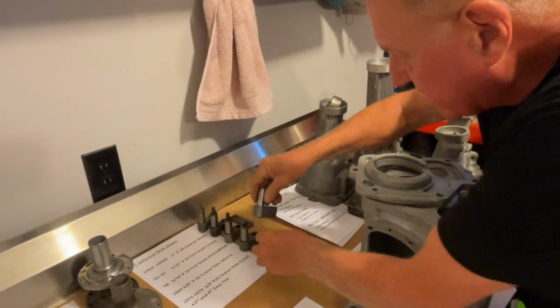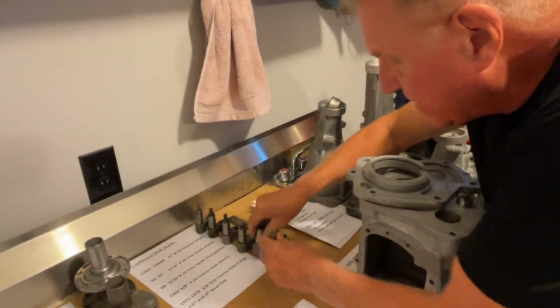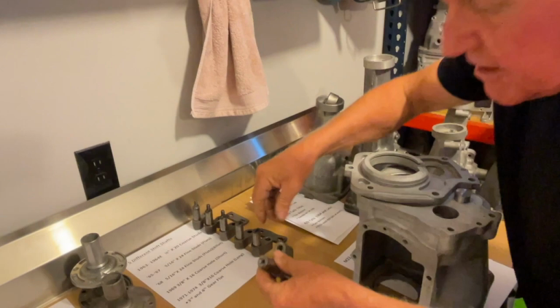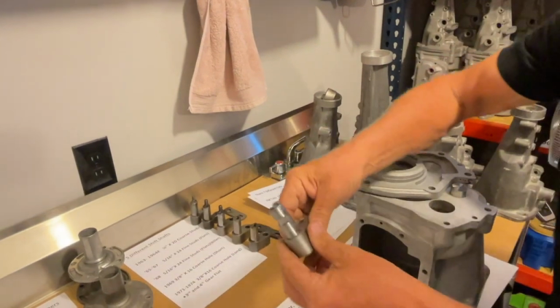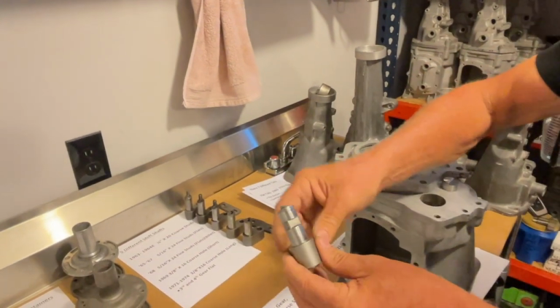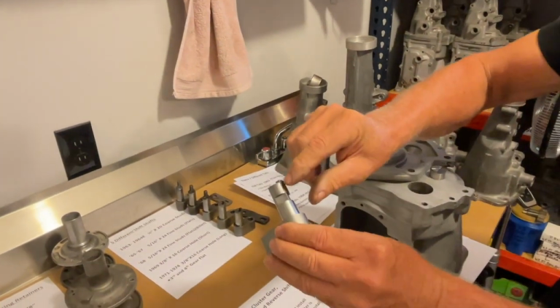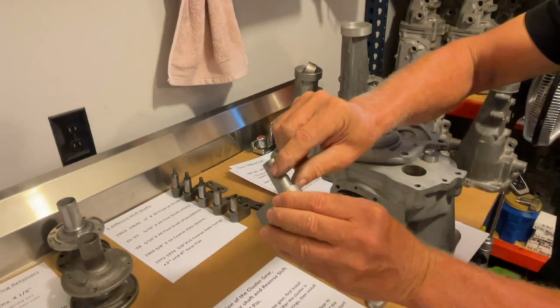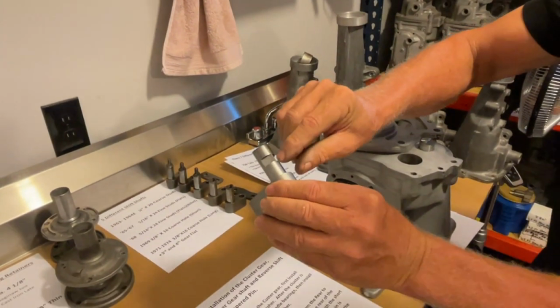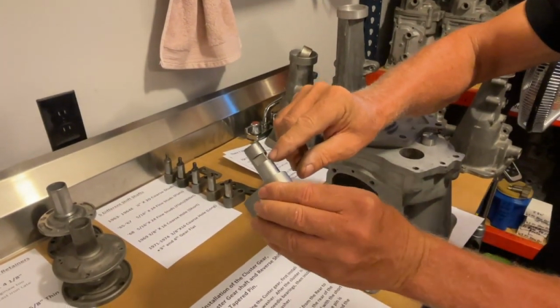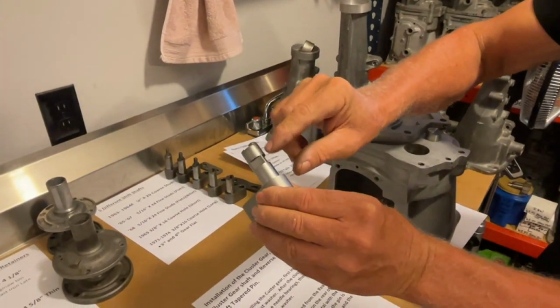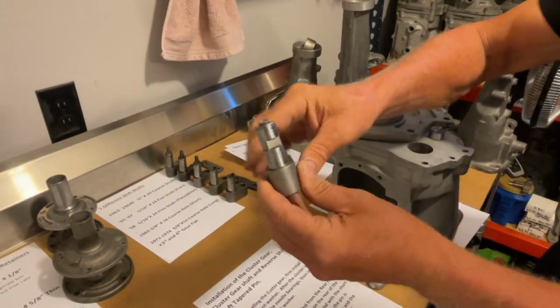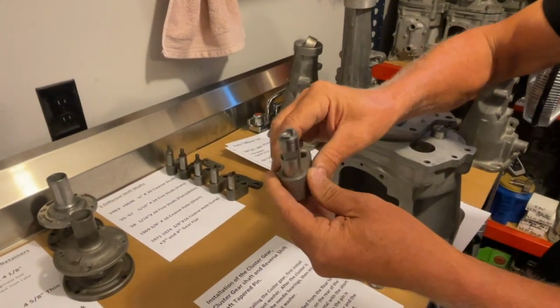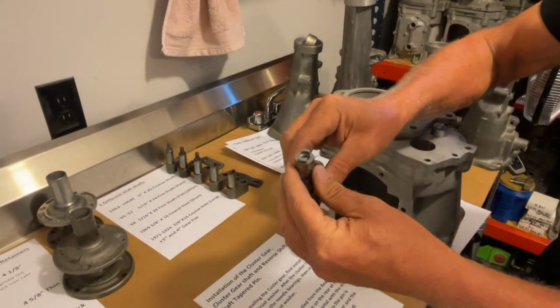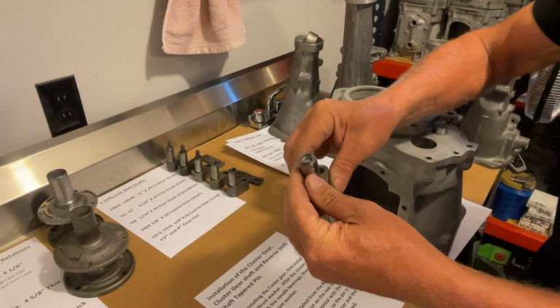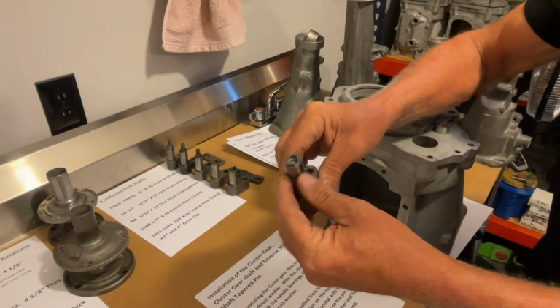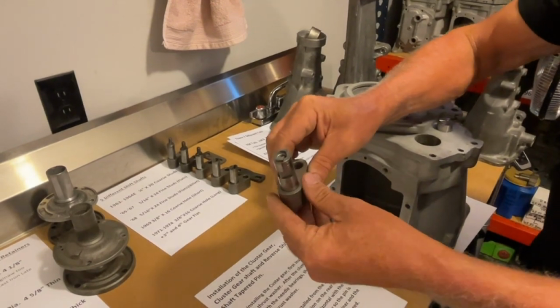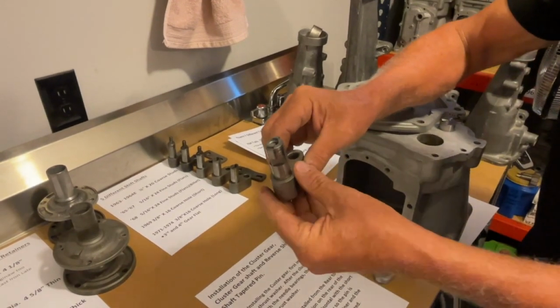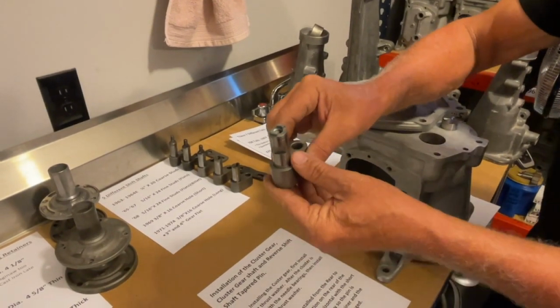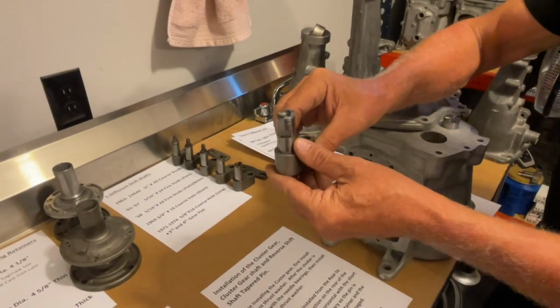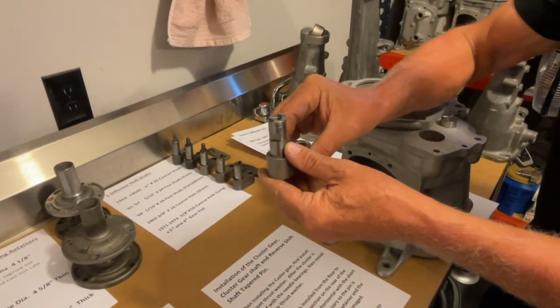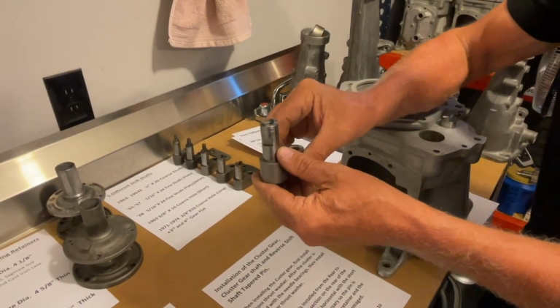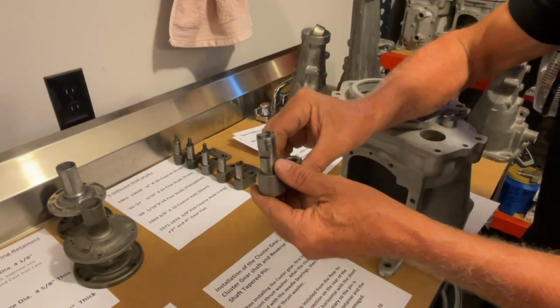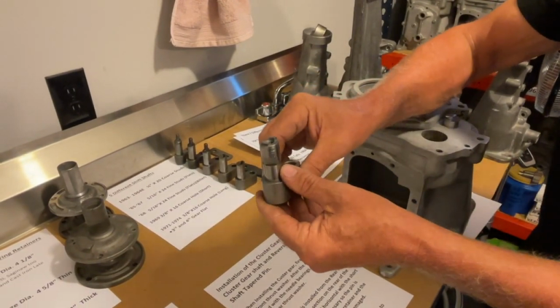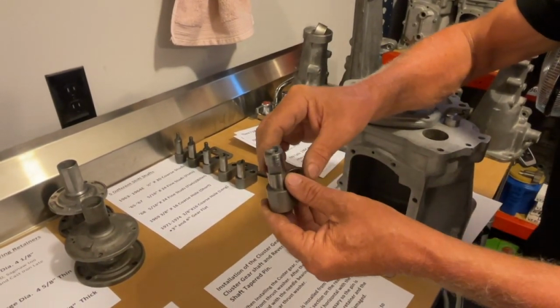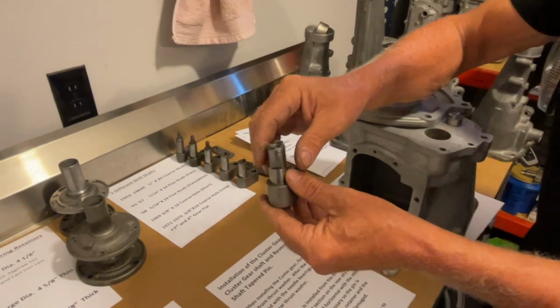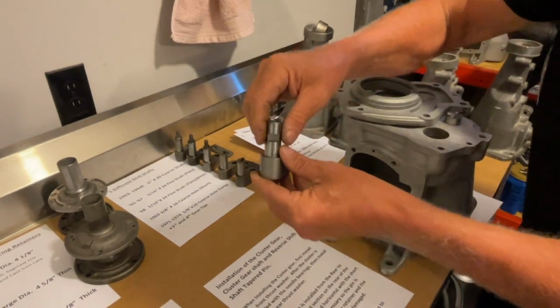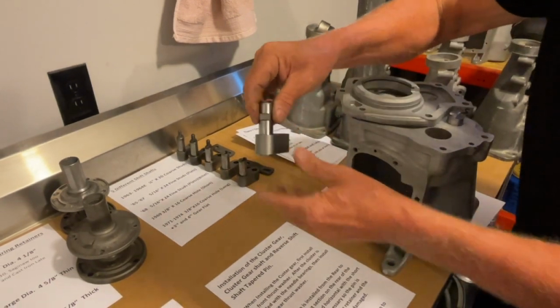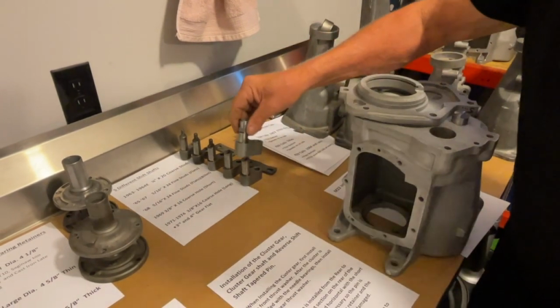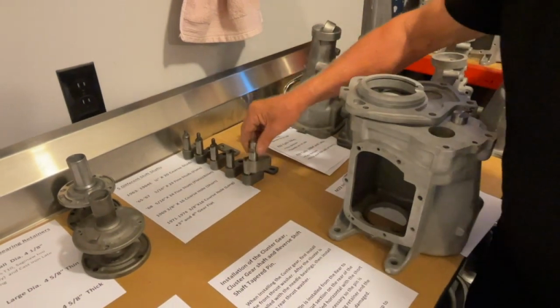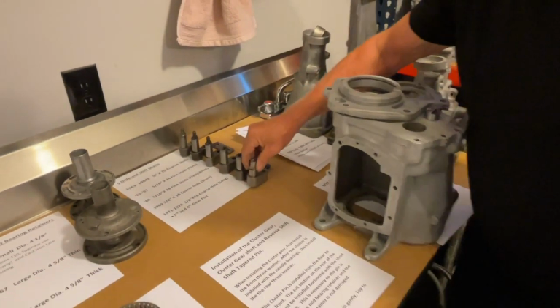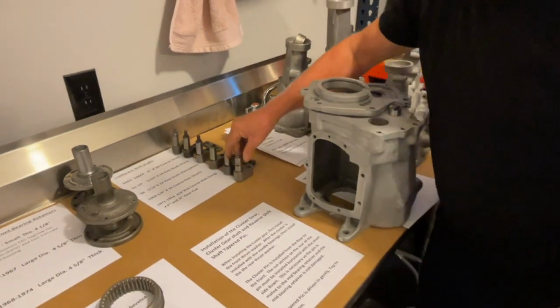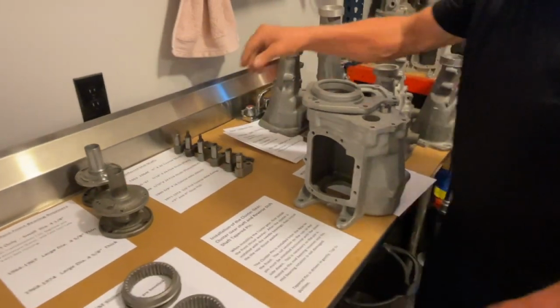Starting in '71, they had flats put in the shift shaft for the transmission control solenoid. When the car went into fourth gear, it would actually detune the transmission — something that was done back in the early '70s.